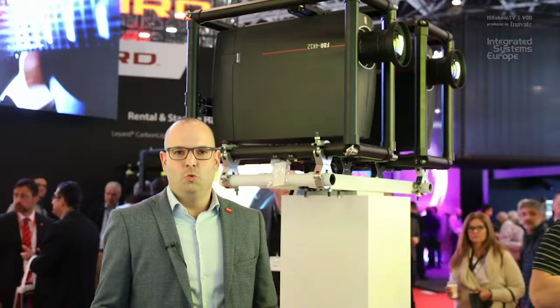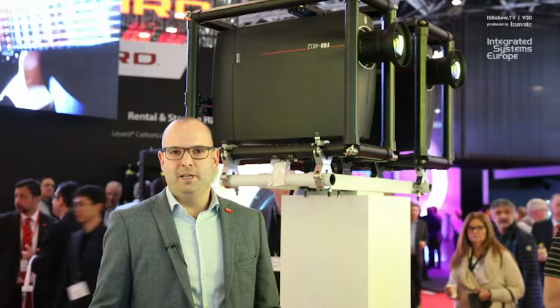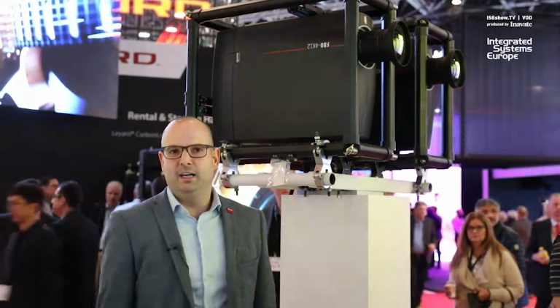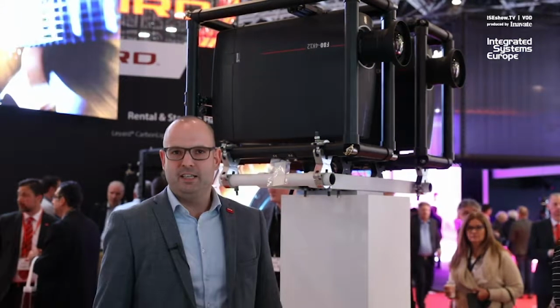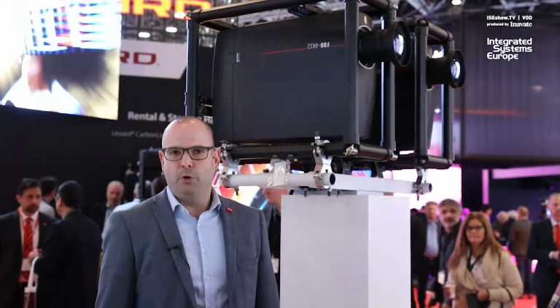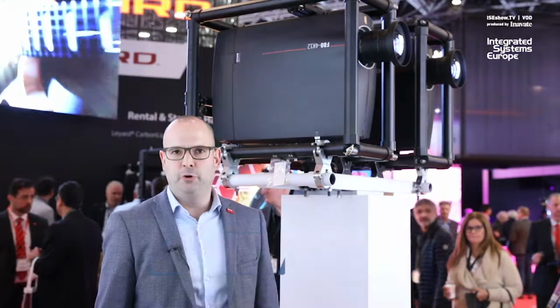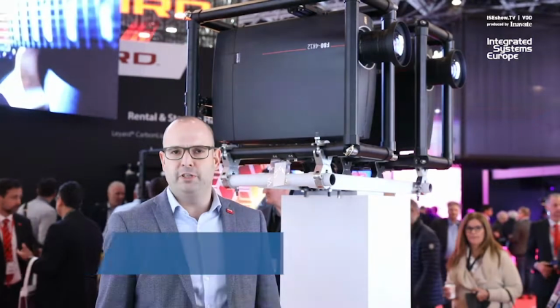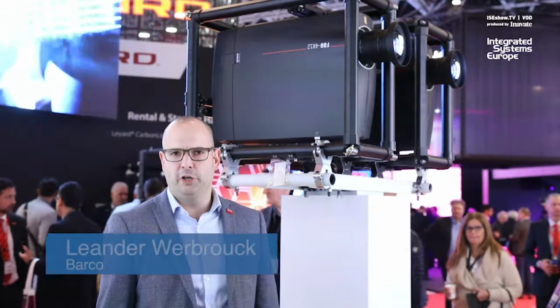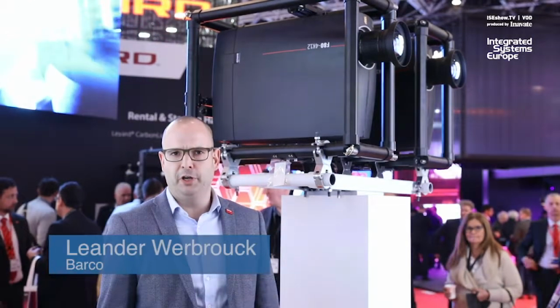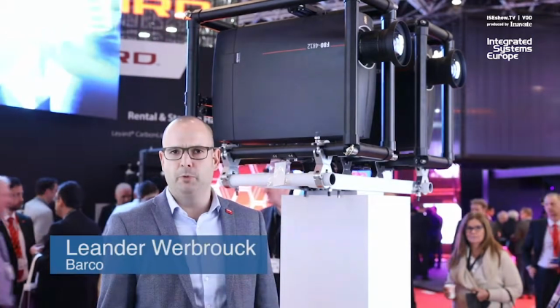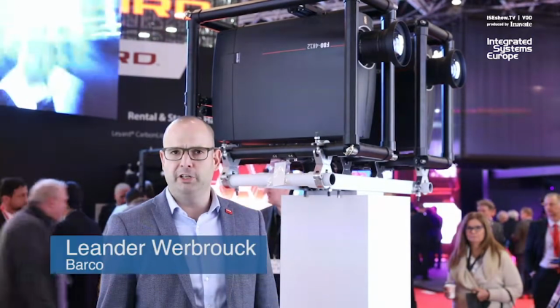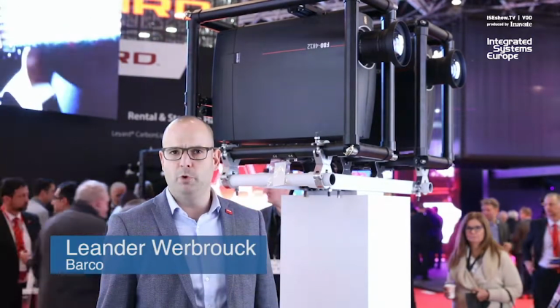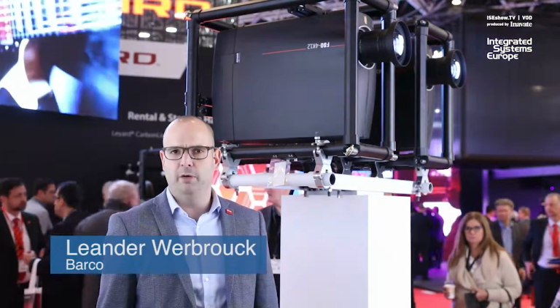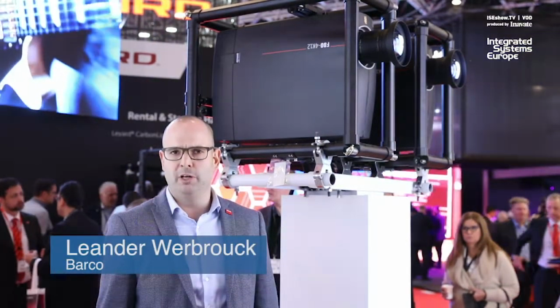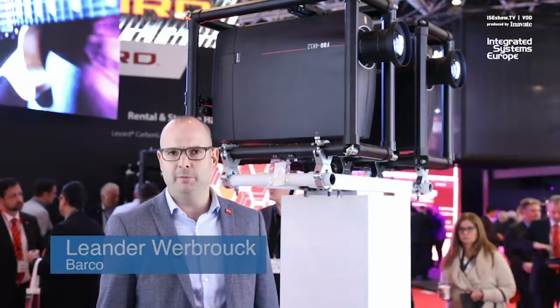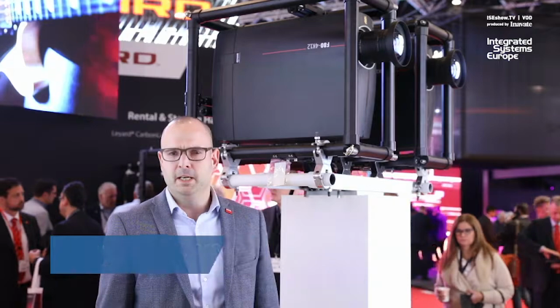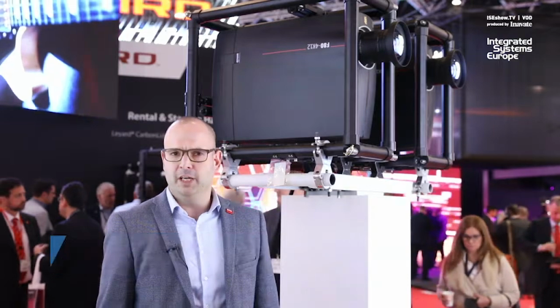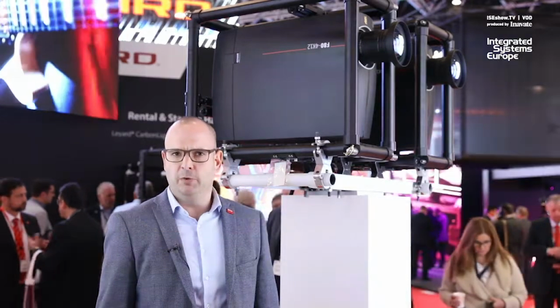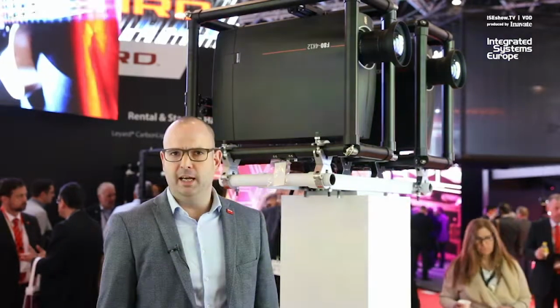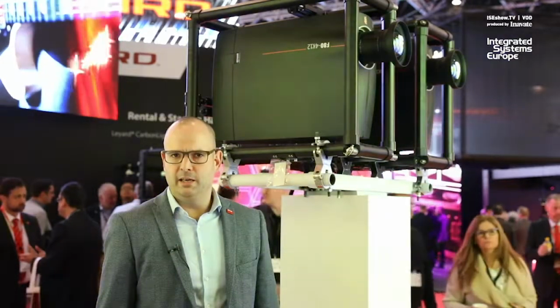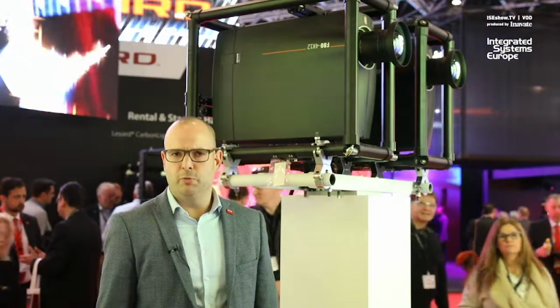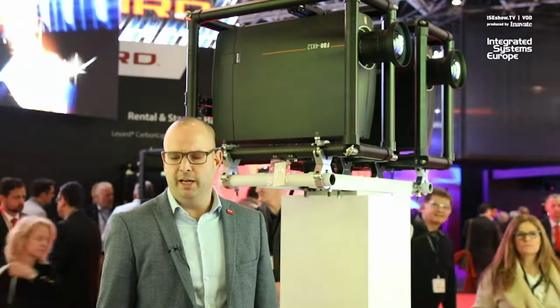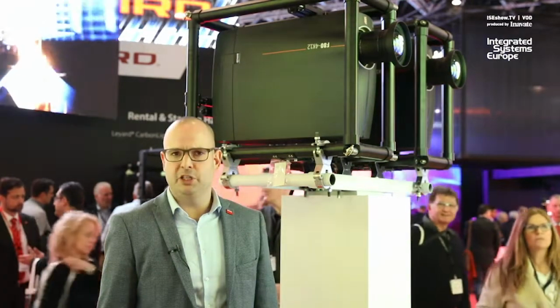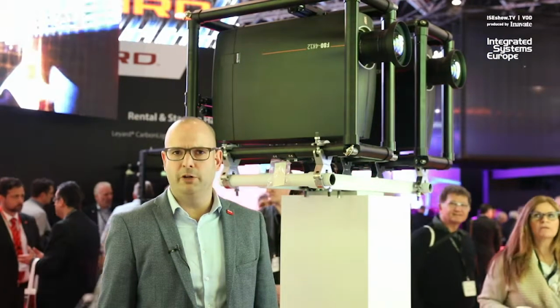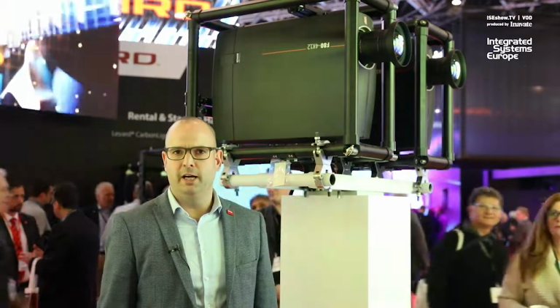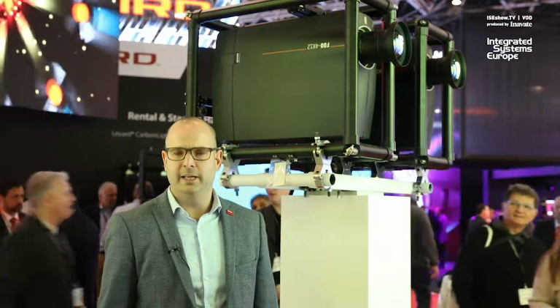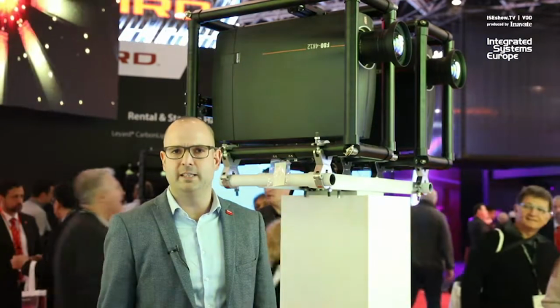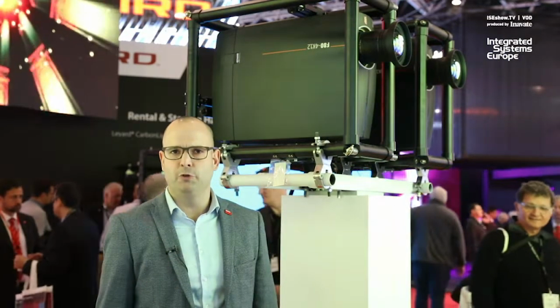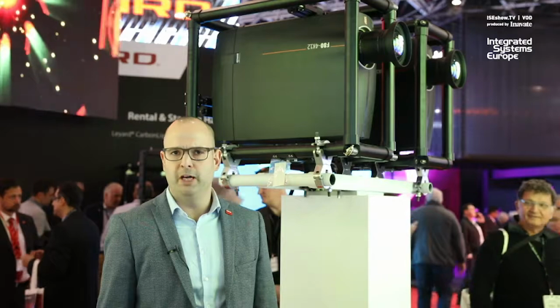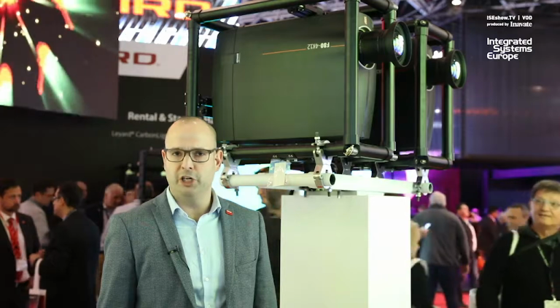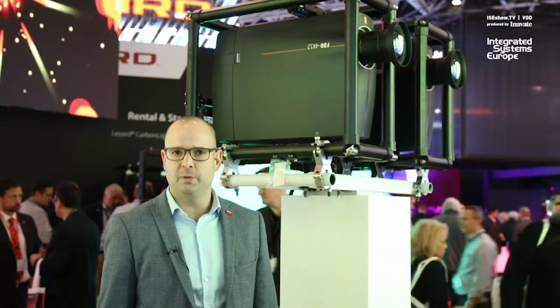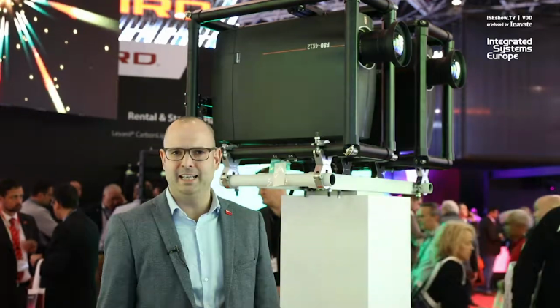Welcome at ISZ Barco booth. This is Leandre talking from the marketing team with Barco Entertainment. Today I'm going to quickly give you some more information about our updated portfolio in projection as well as LED.